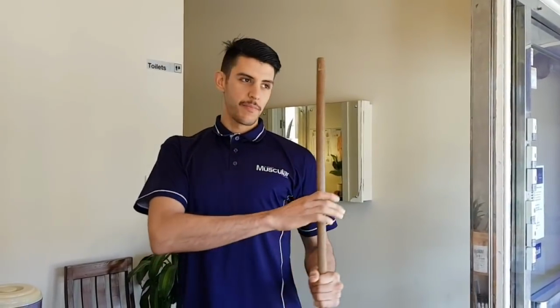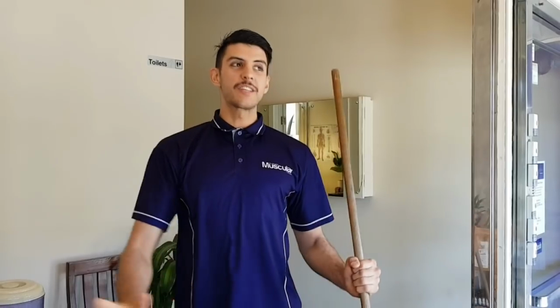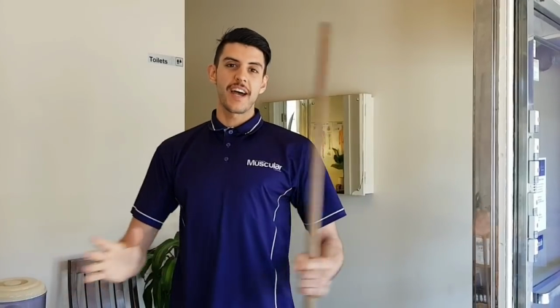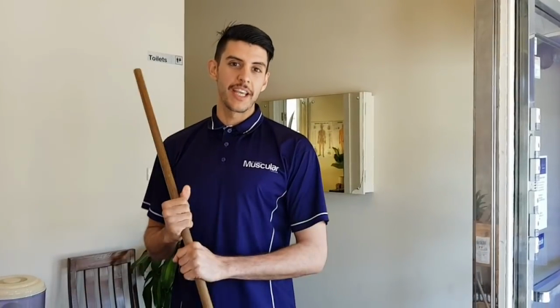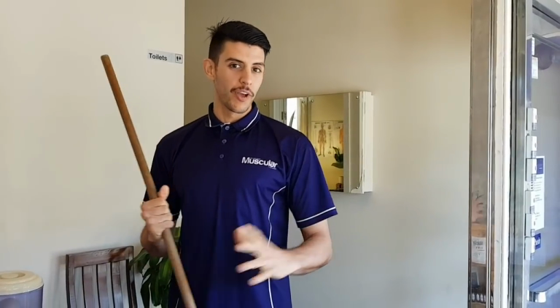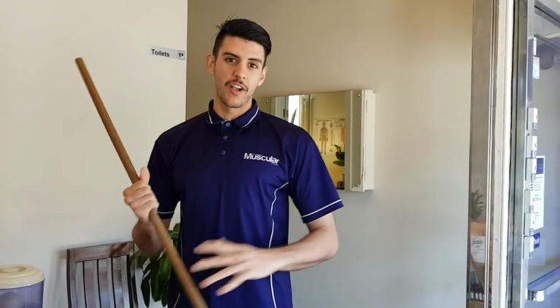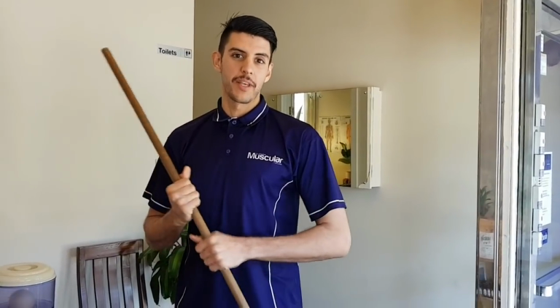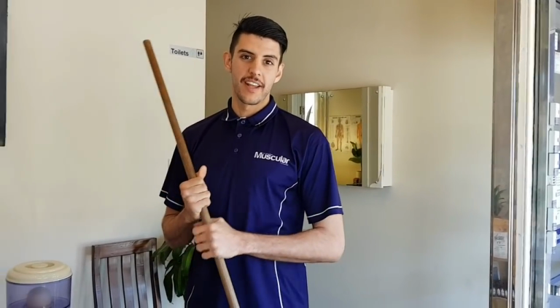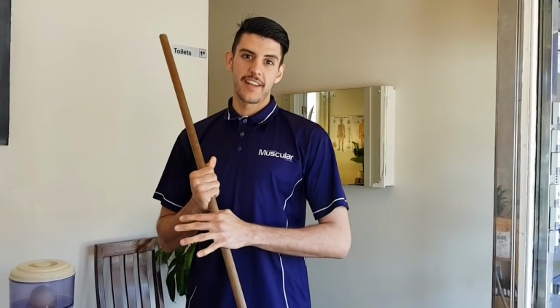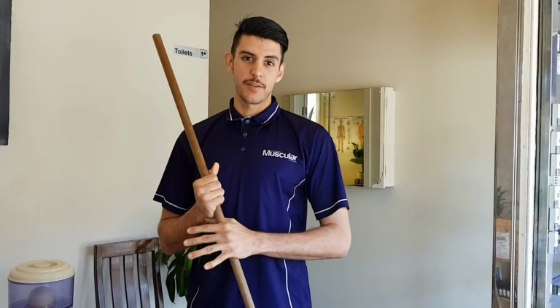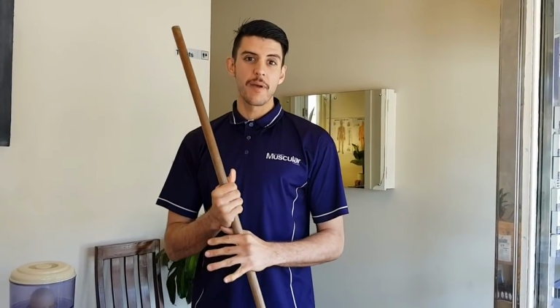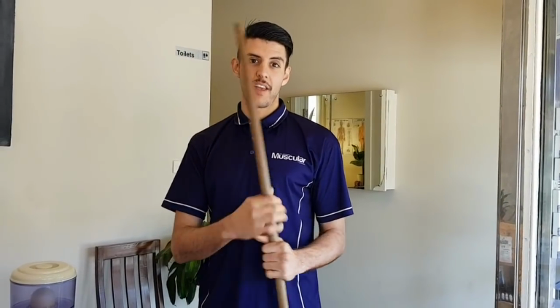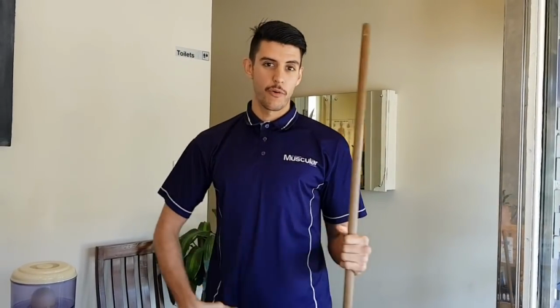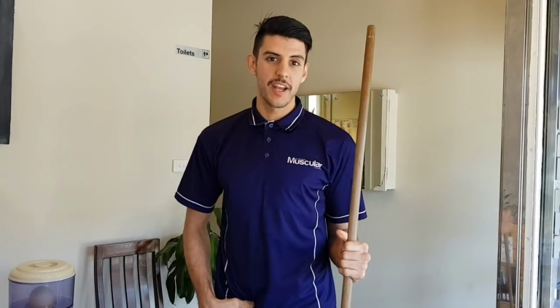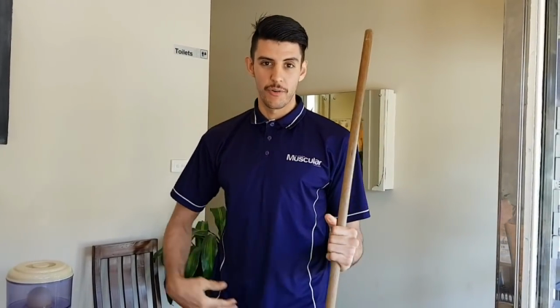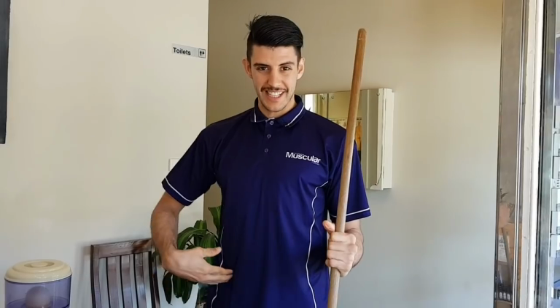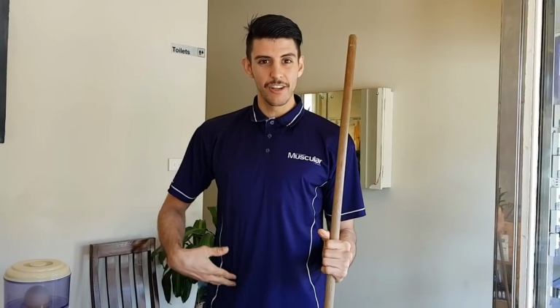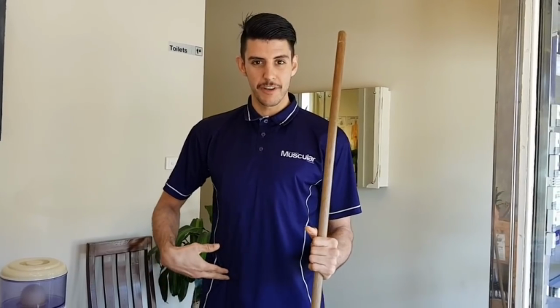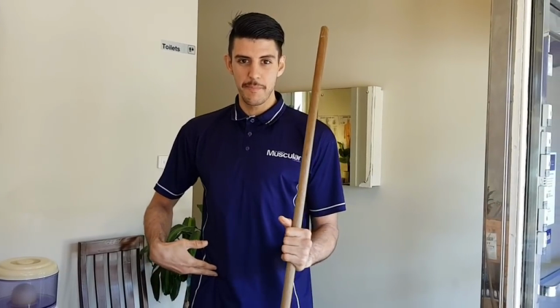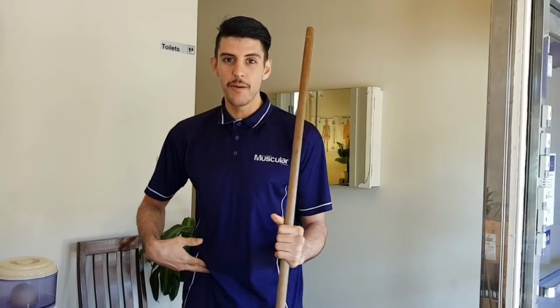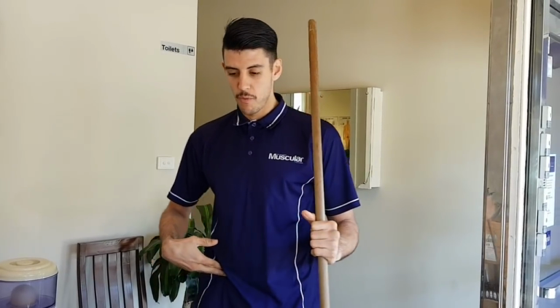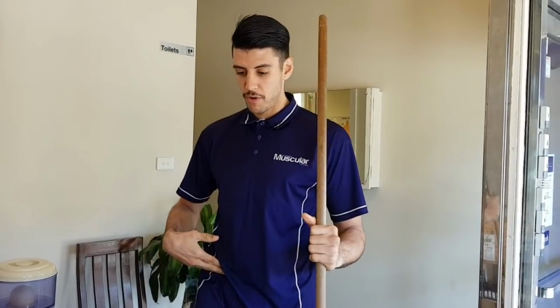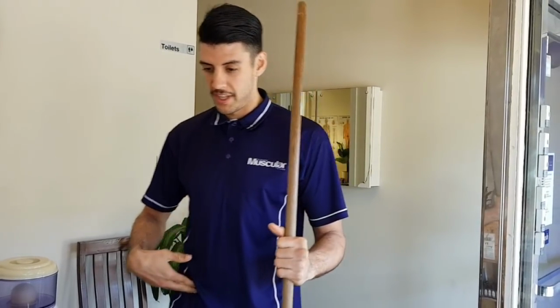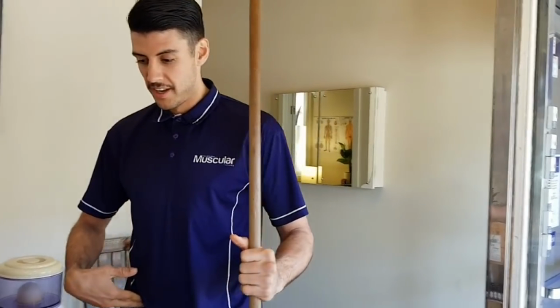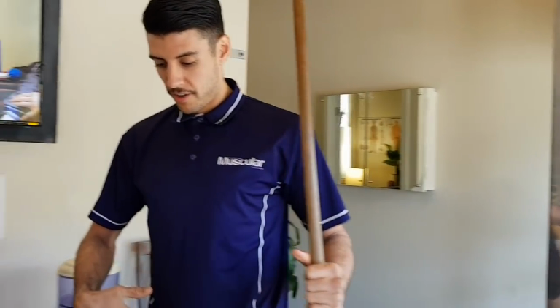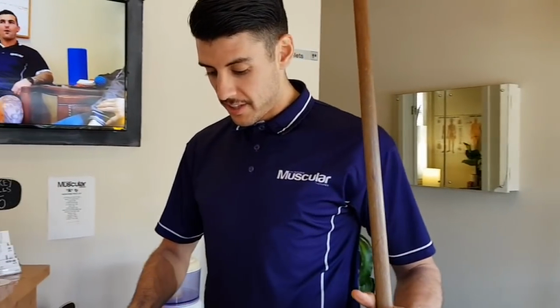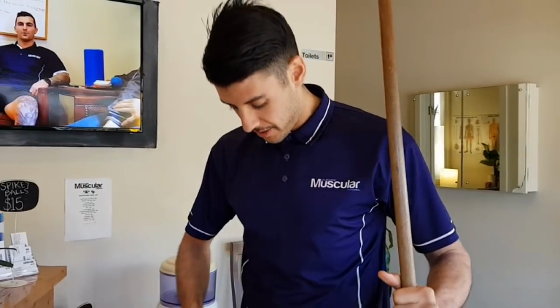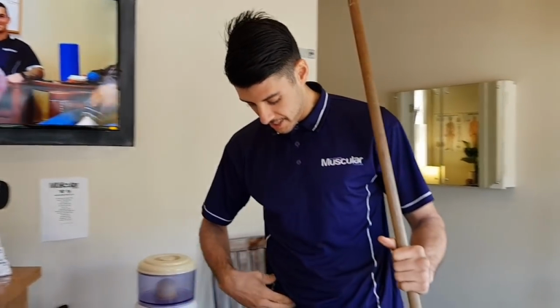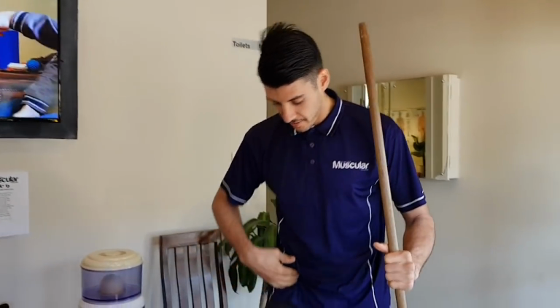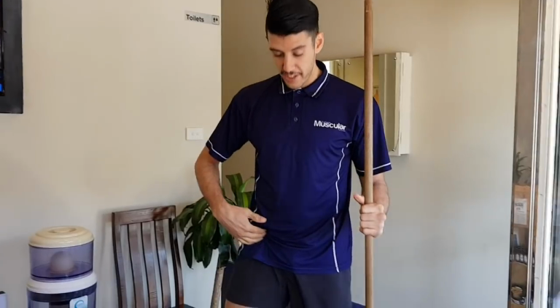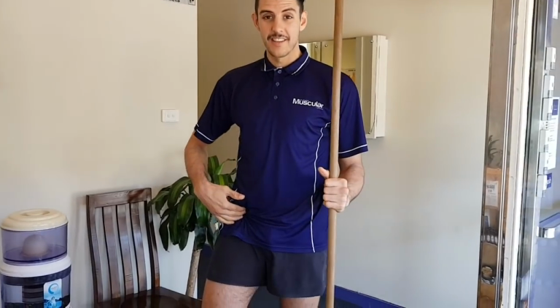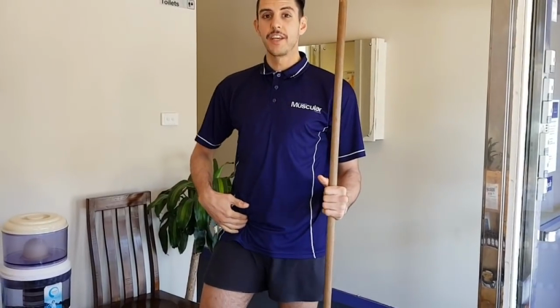At least once a day we get a client coming in talking about how they have groin pain, or just a niggle in the front of their hip when they walk or when they're on an extension phase in their gait cycle.